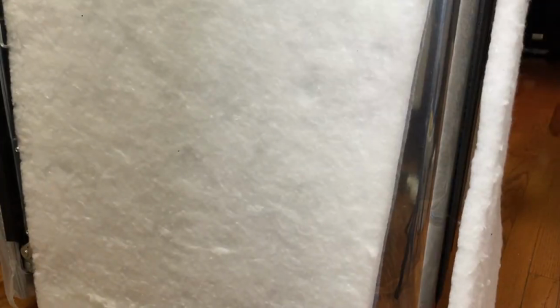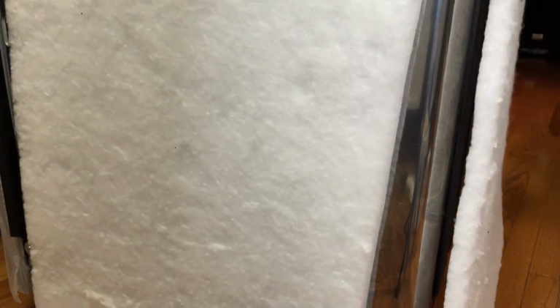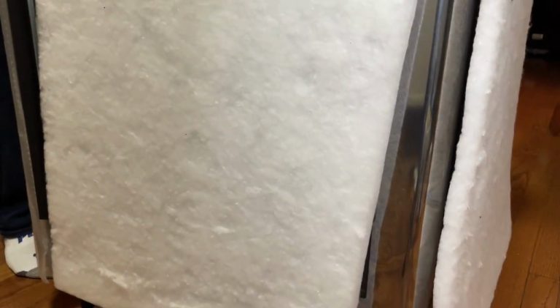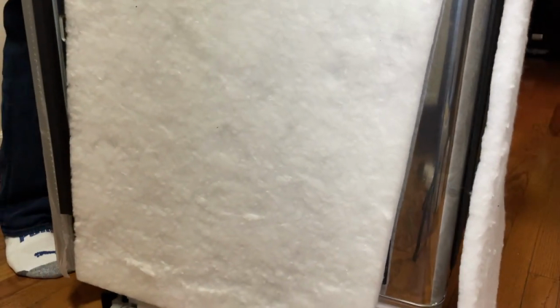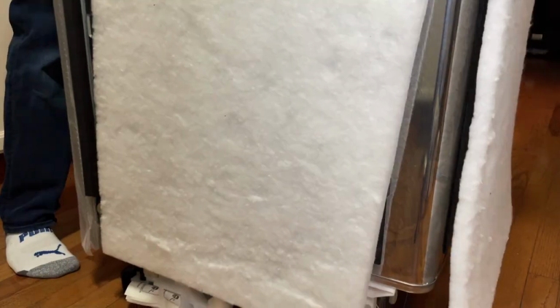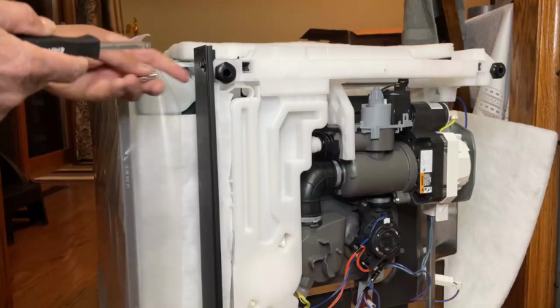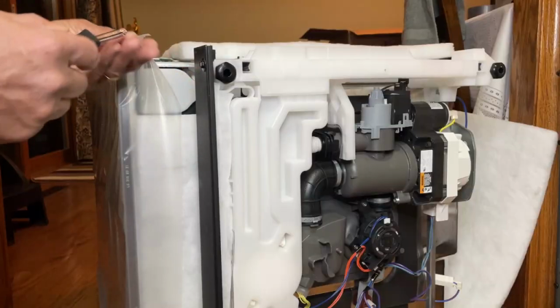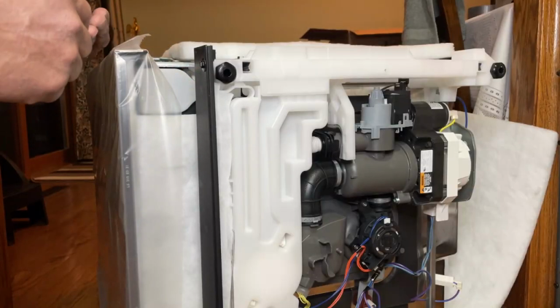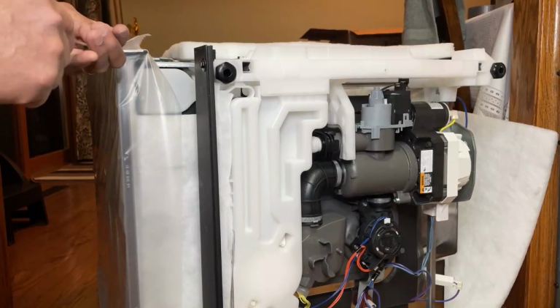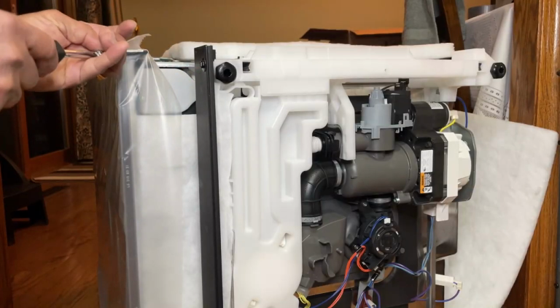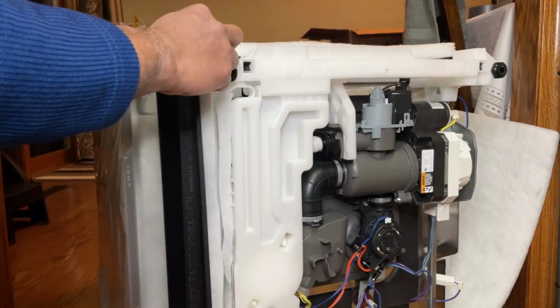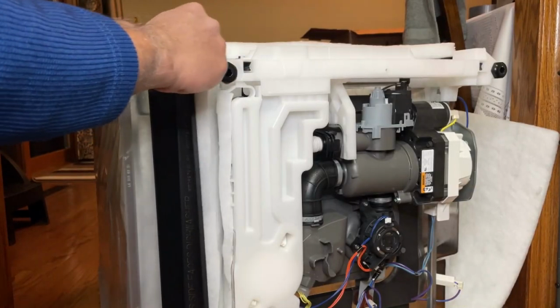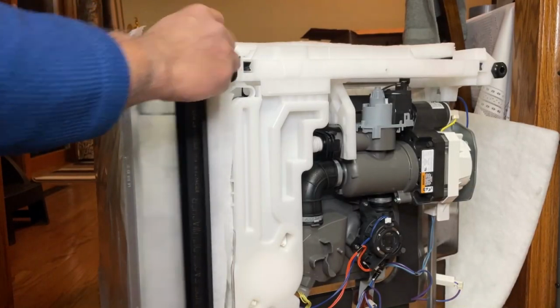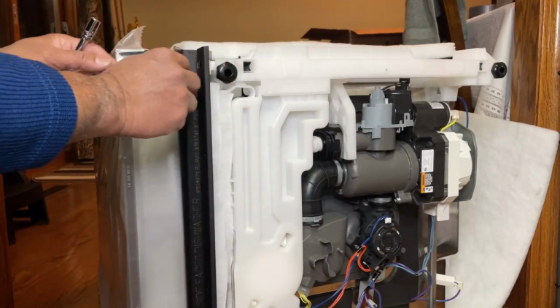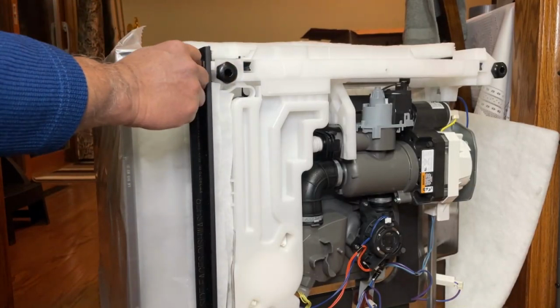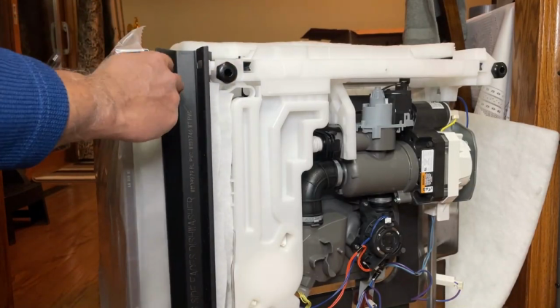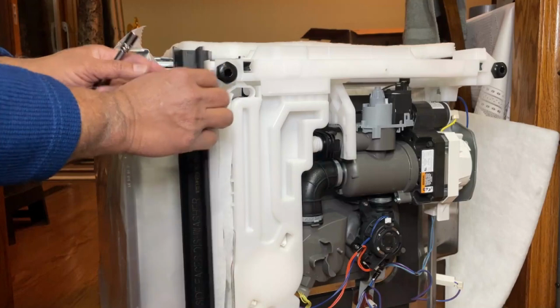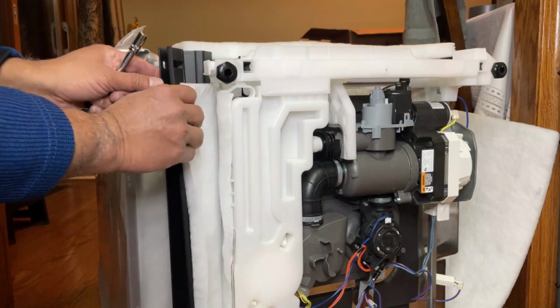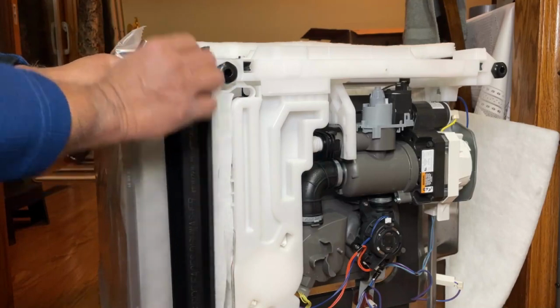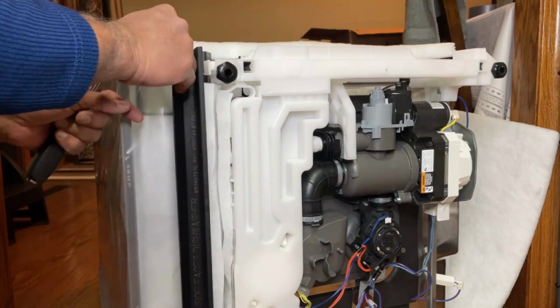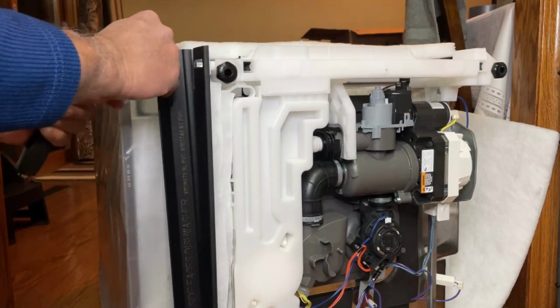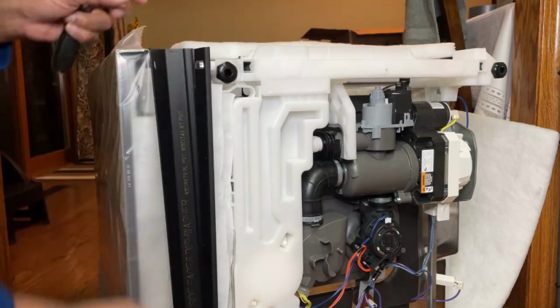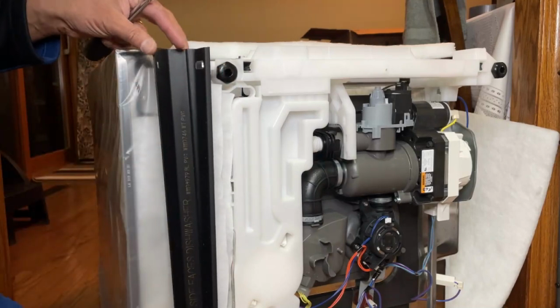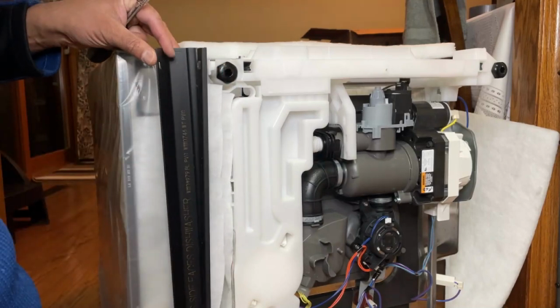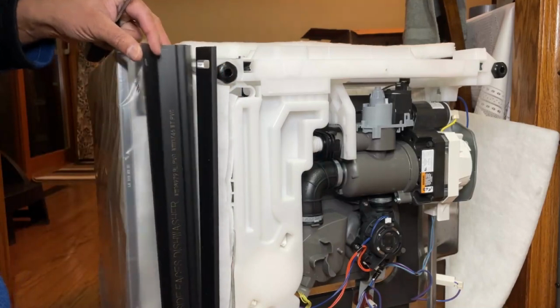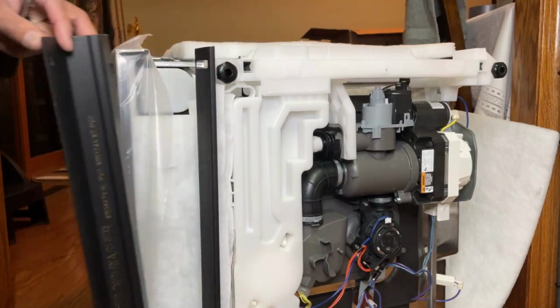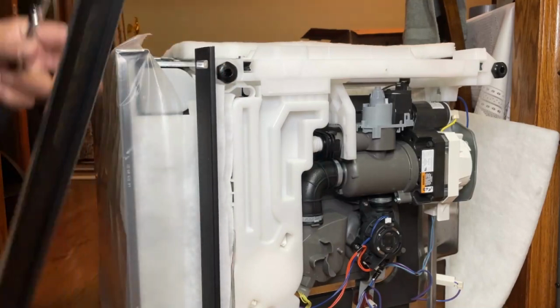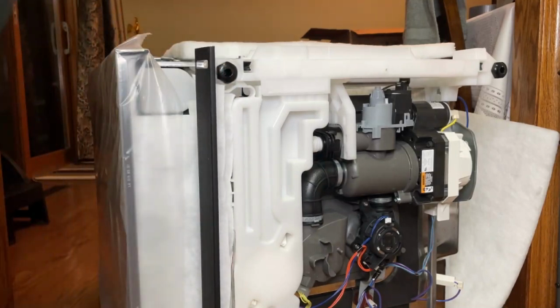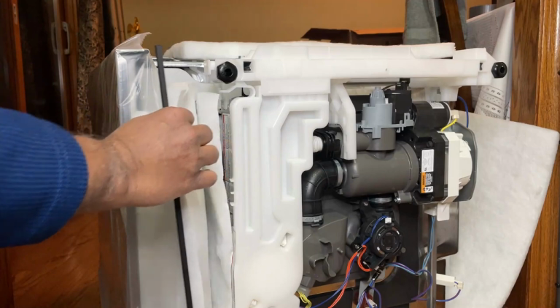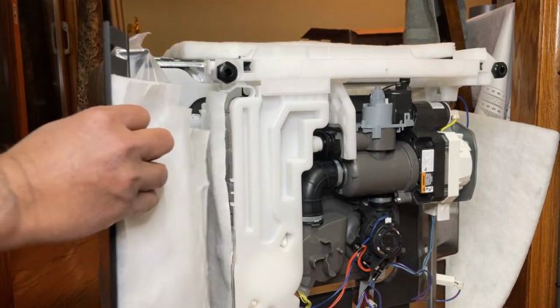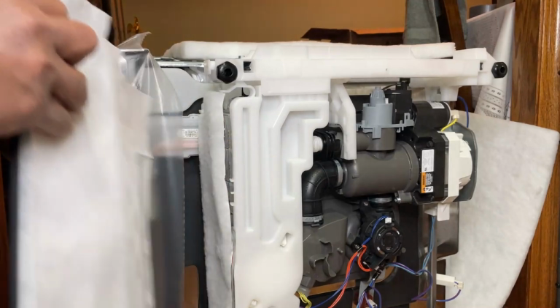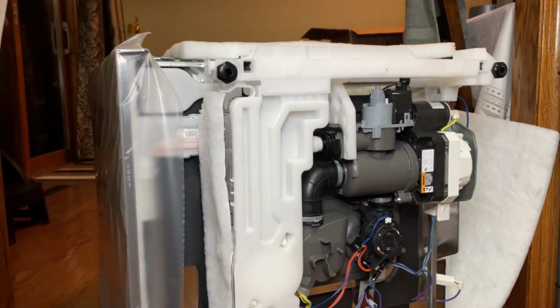Now I'm going to flip the dishwasher on its side. First, remove this cover and take this out.